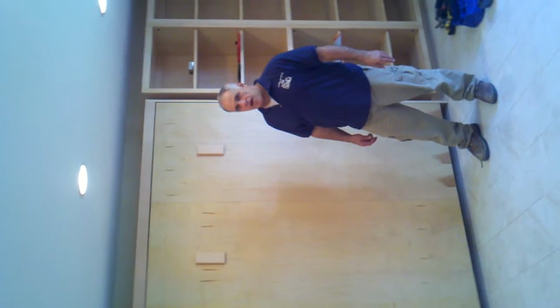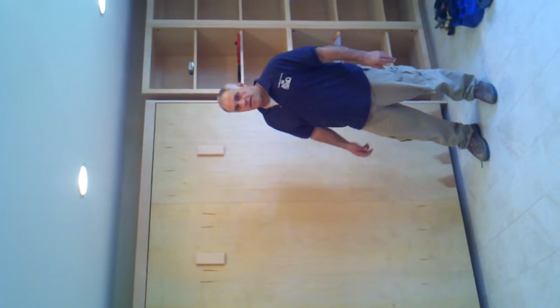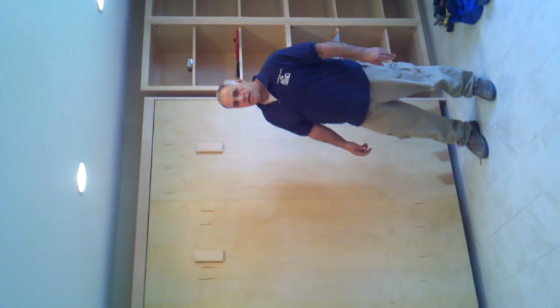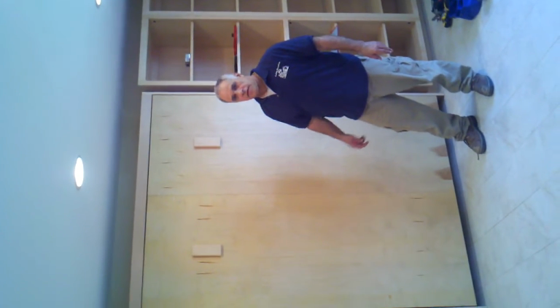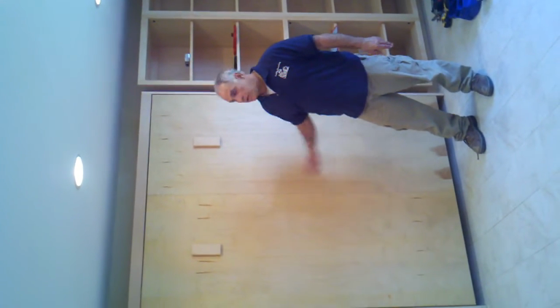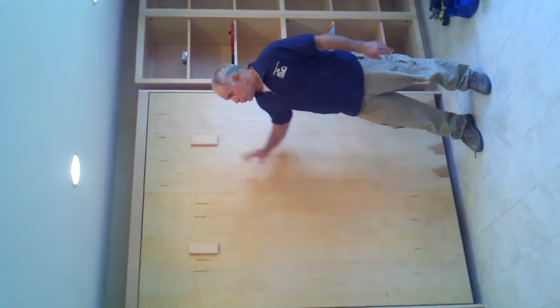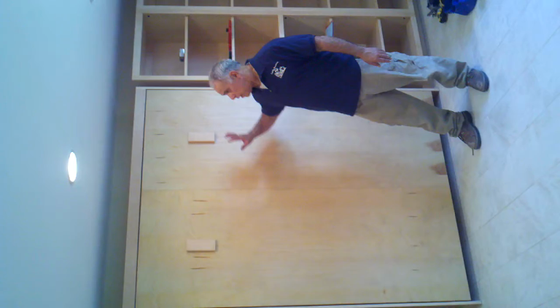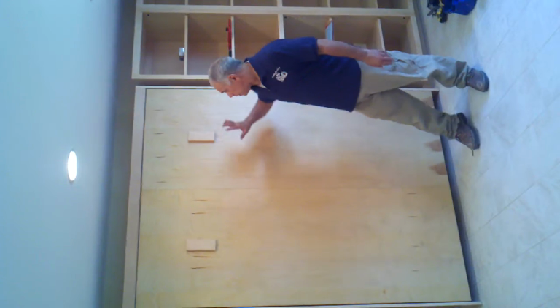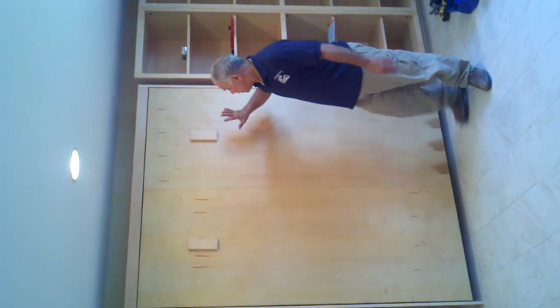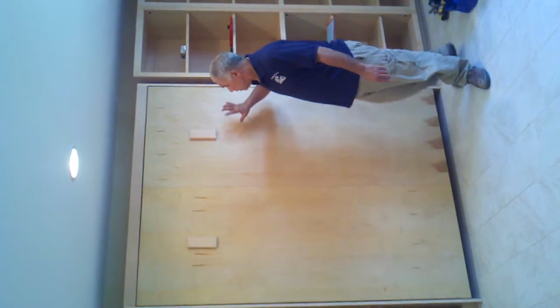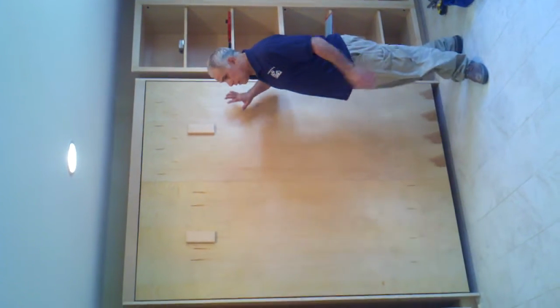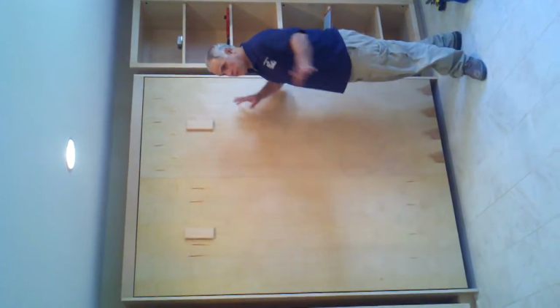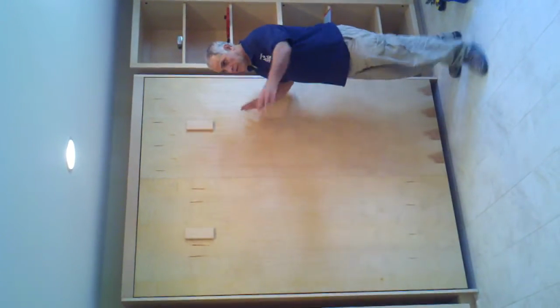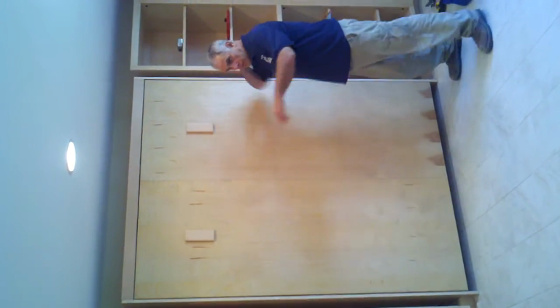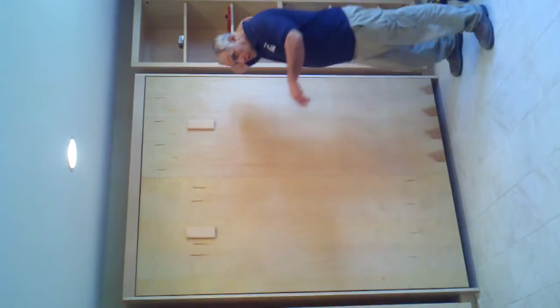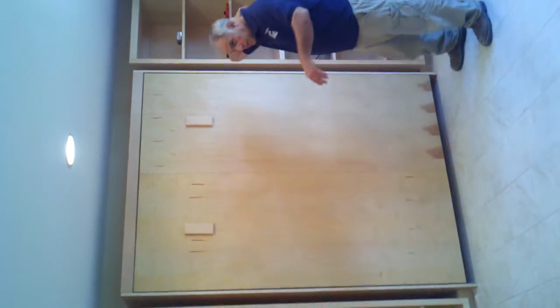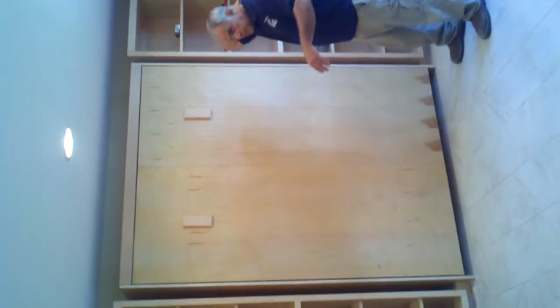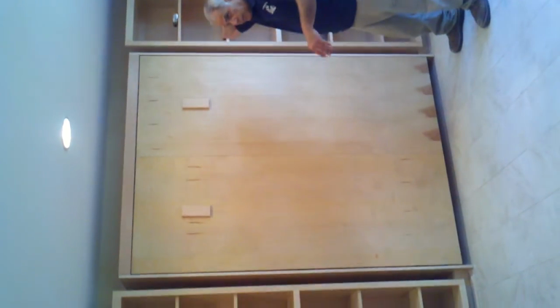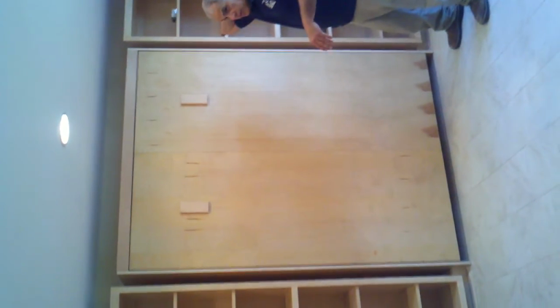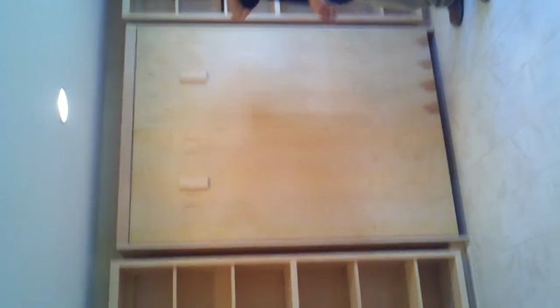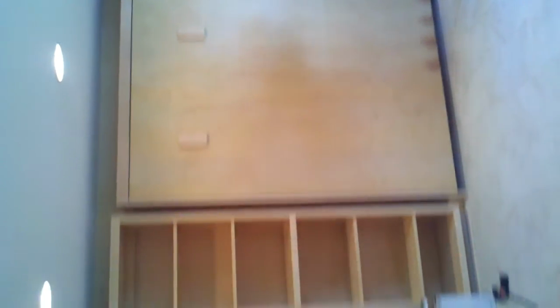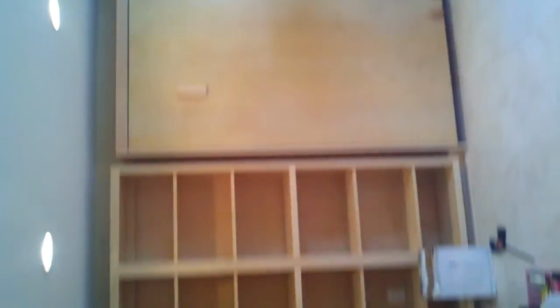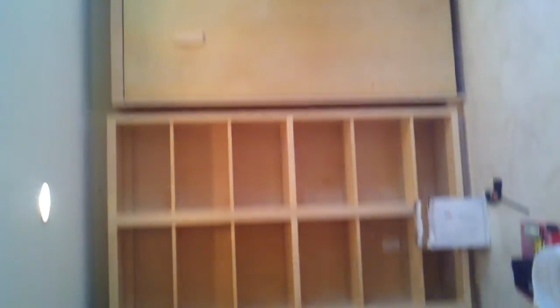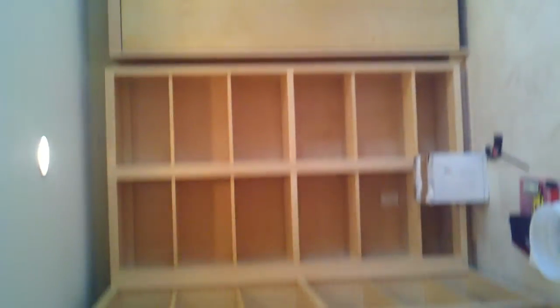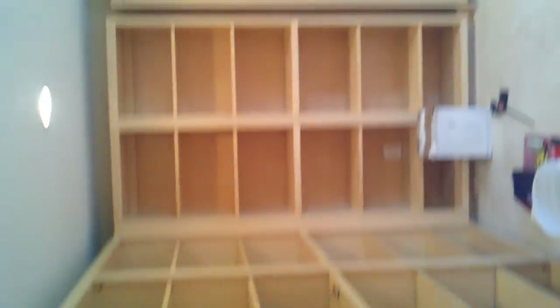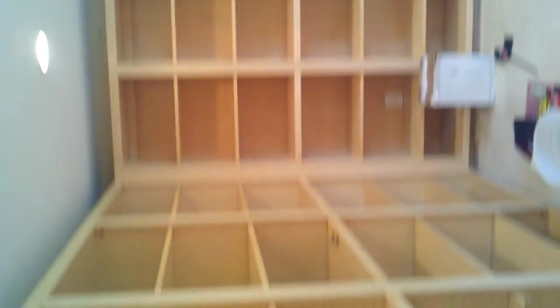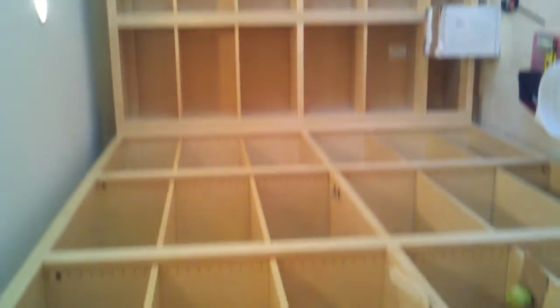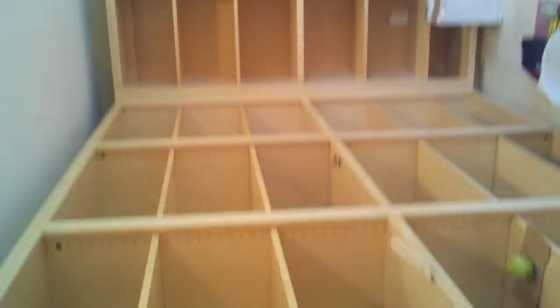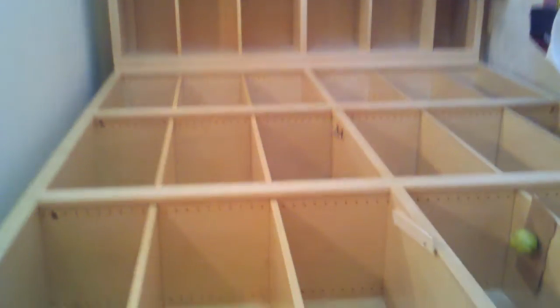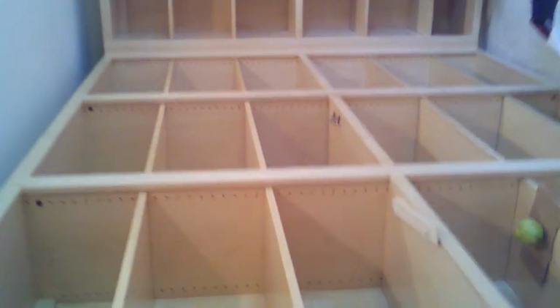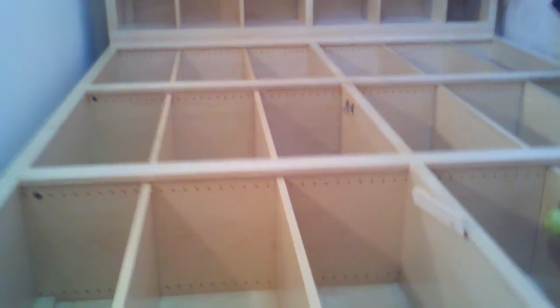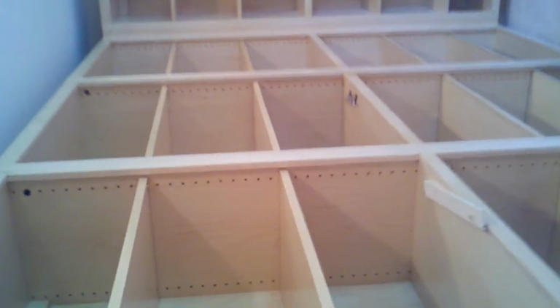Hi, Lenny Cadella, Cadella's Remodeling. Here is the library that we've been working on. We made all these cabinets in the shop.